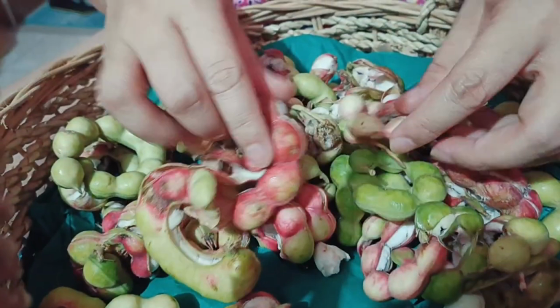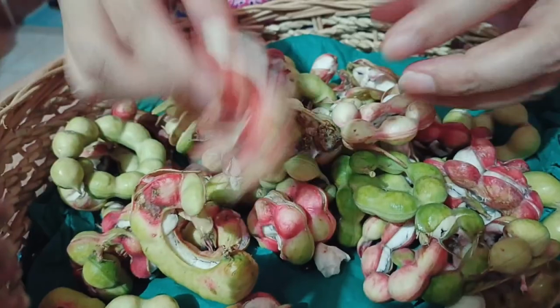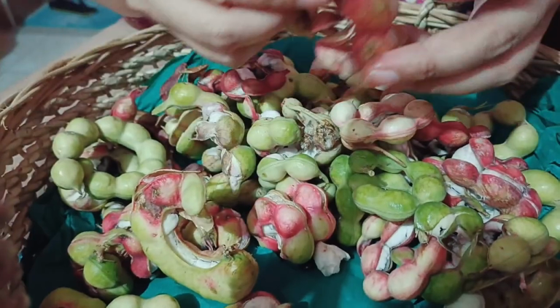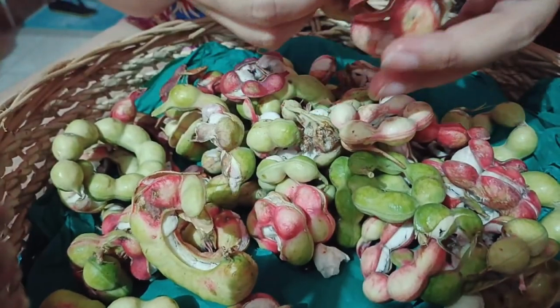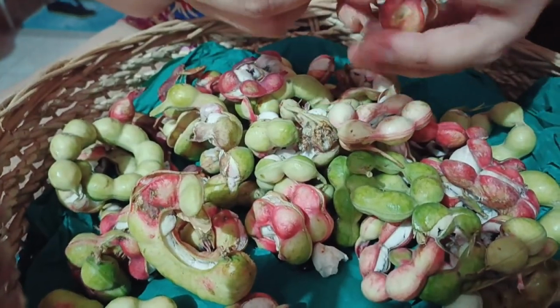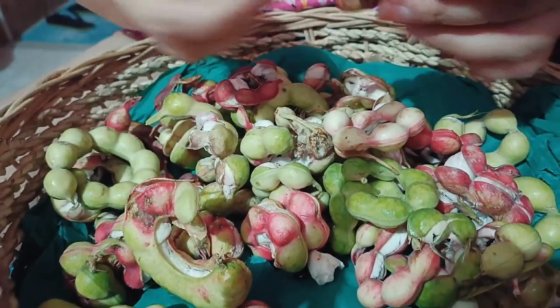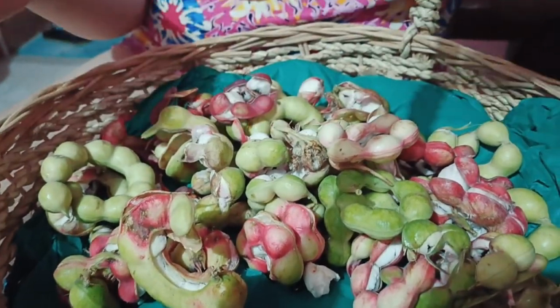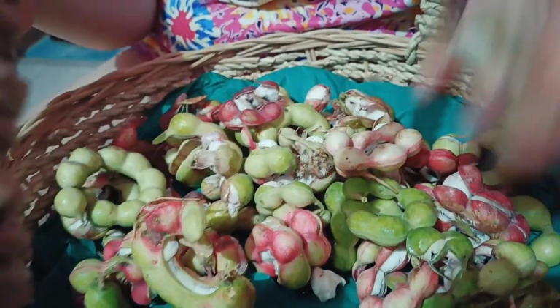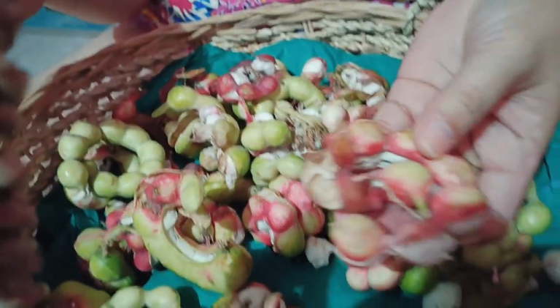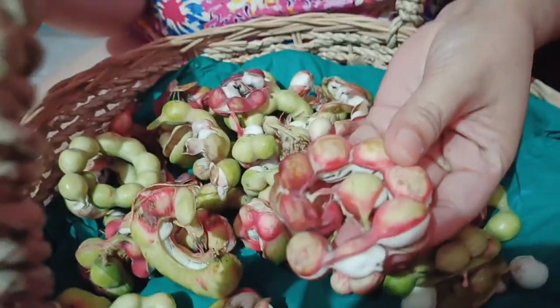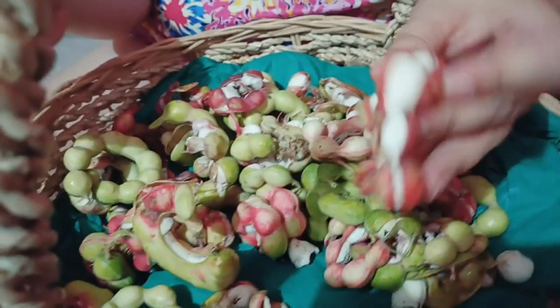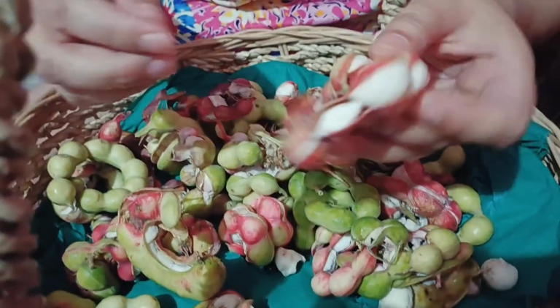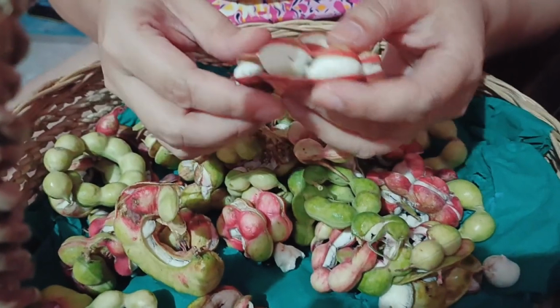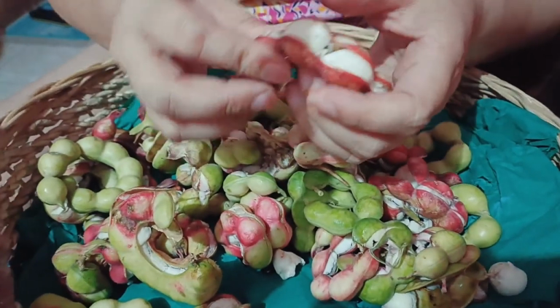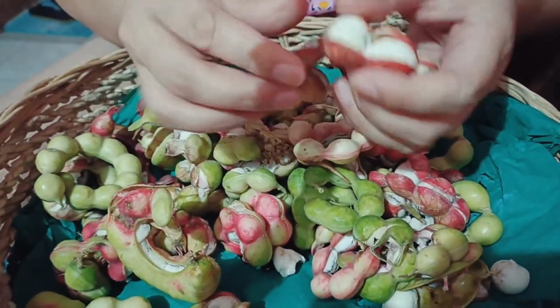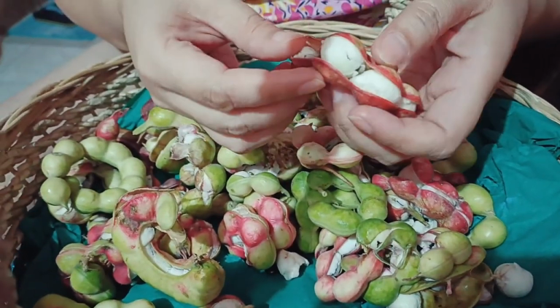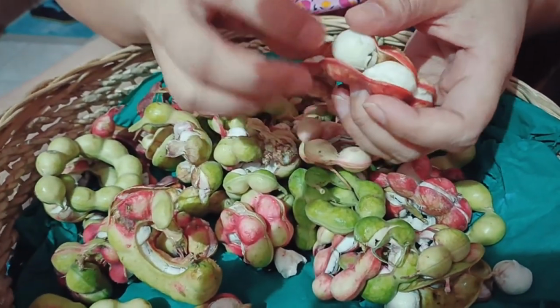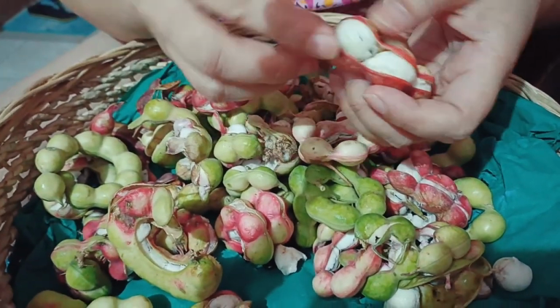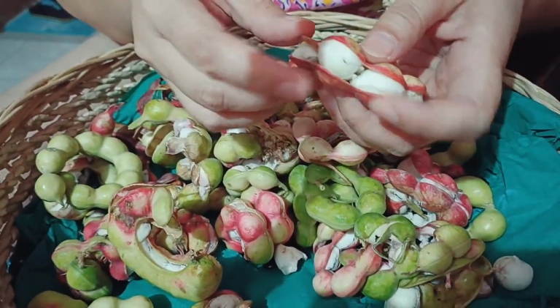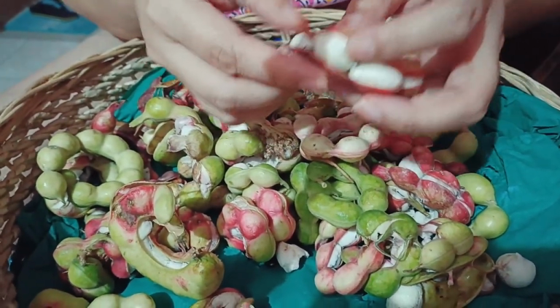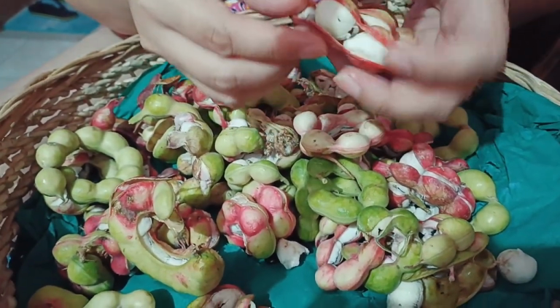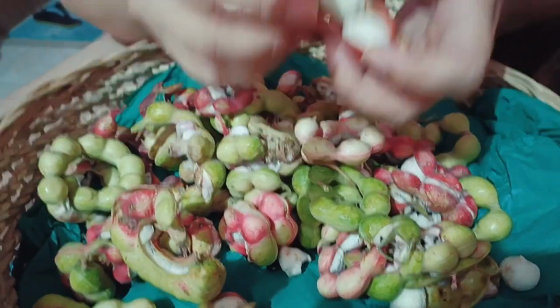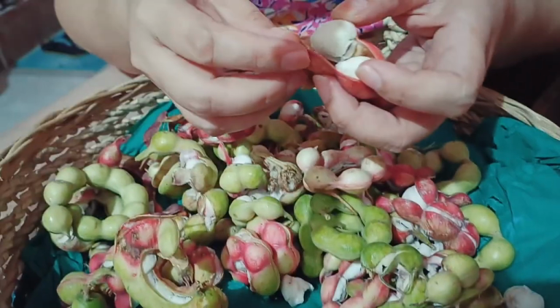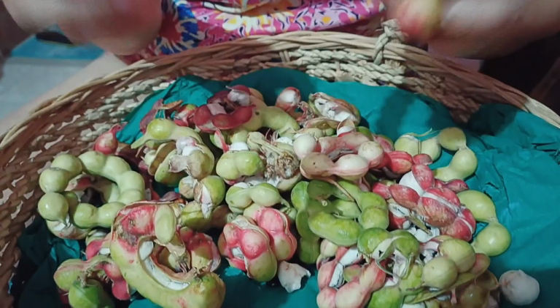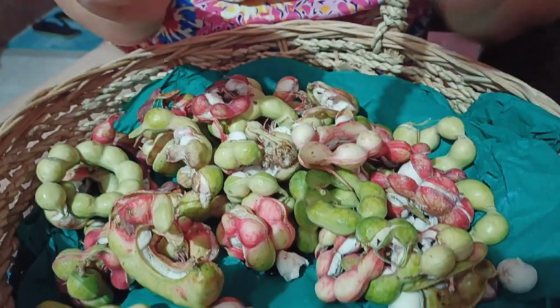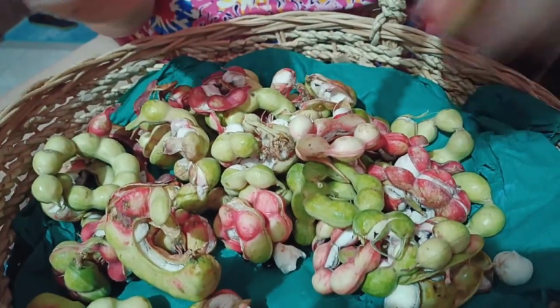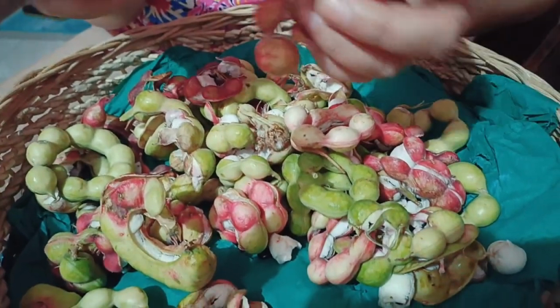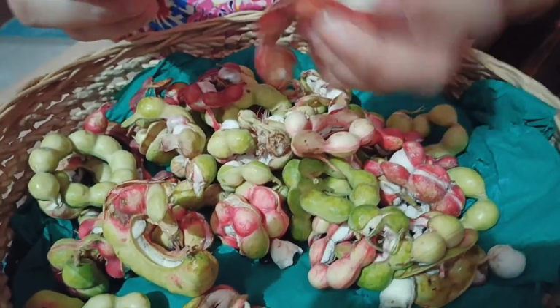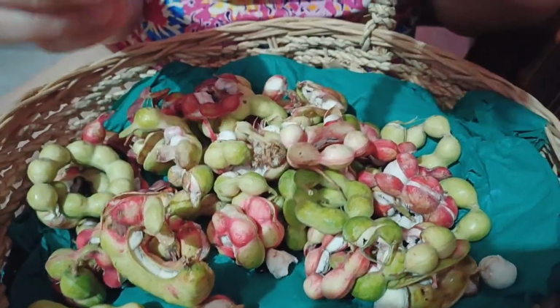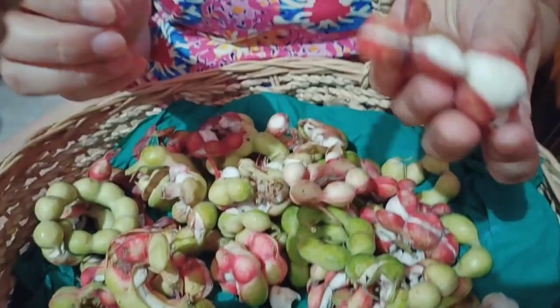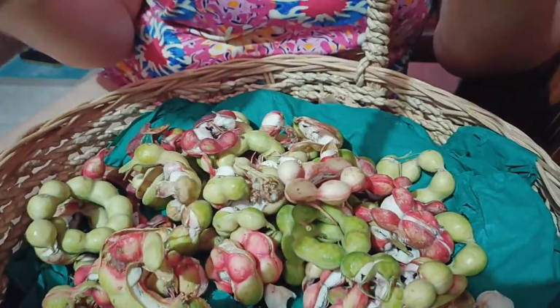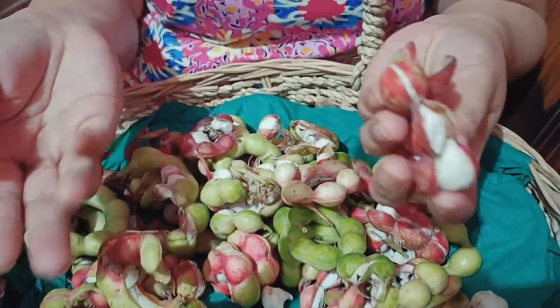Kamachile guys, or kamonsilis — ang tawag sa amin ito sa Mindanao. Meron siyang parang red-red na siya. Ibig sabihin, hinug na siya. So pagka nakakita kayo na ganito, medyo matamis na talaga yun. Pero actually, meron din isang type nito na kahit mapula na siya, mapakla.